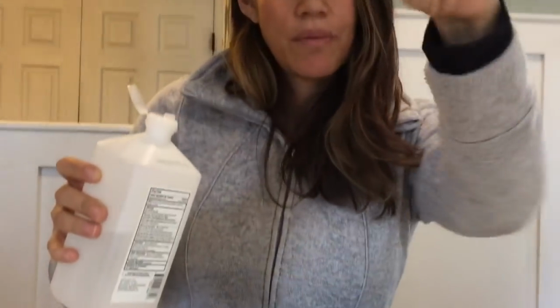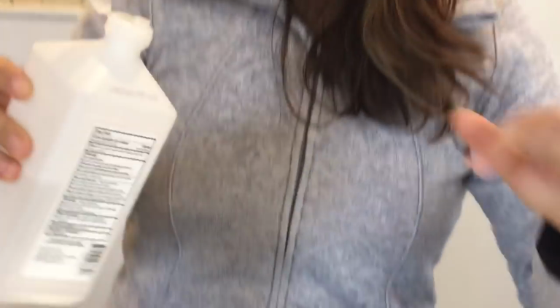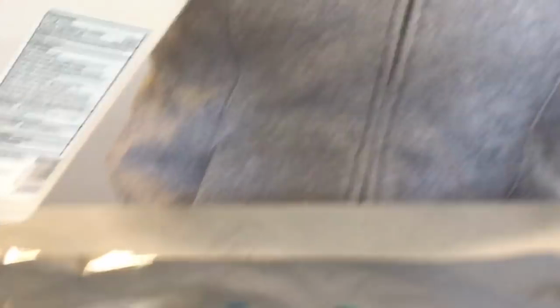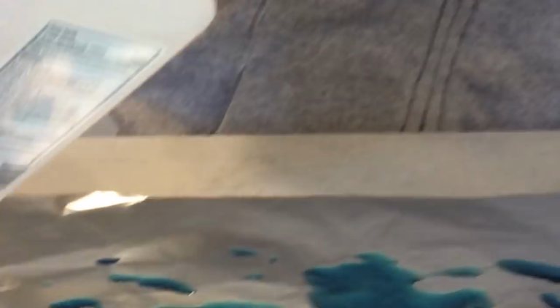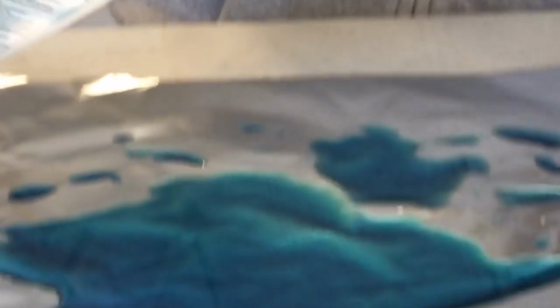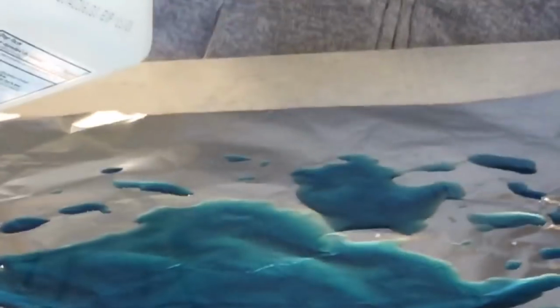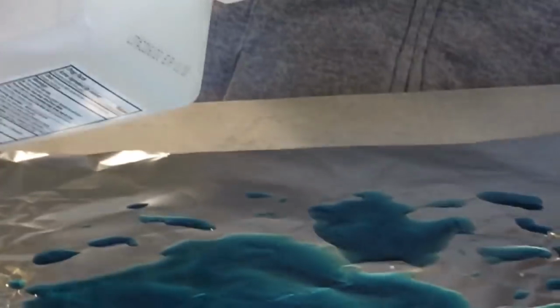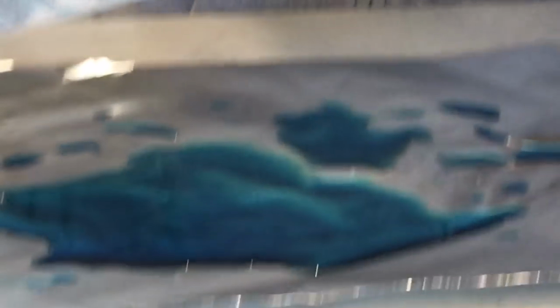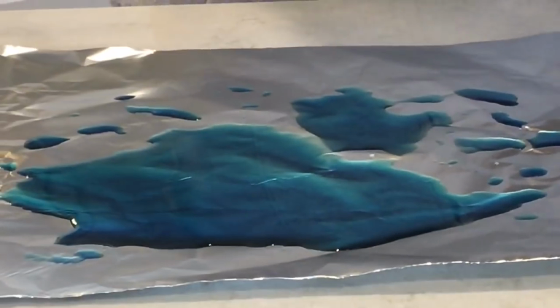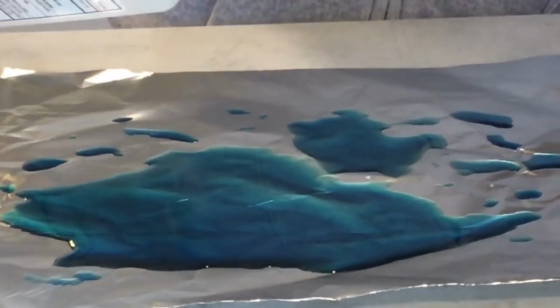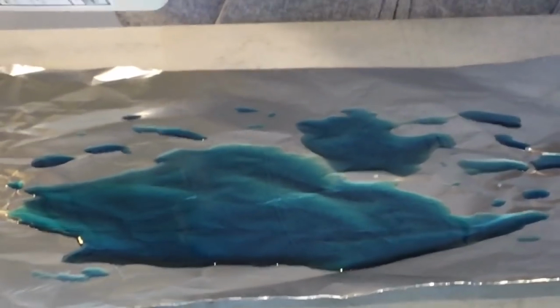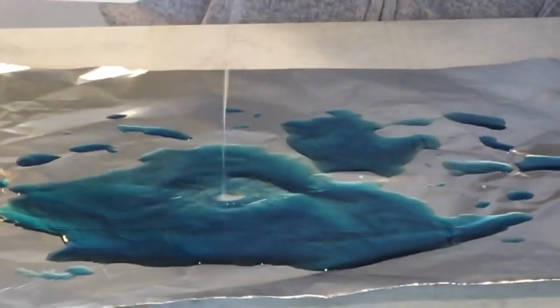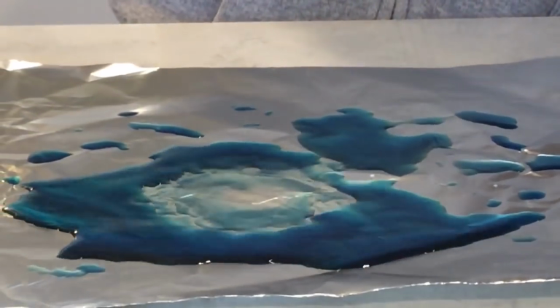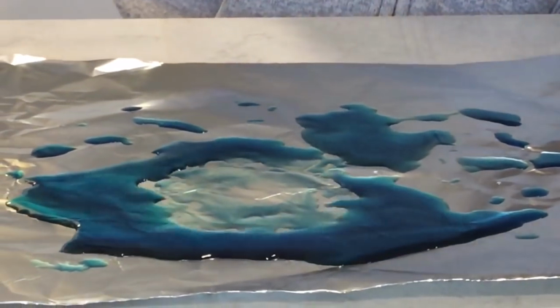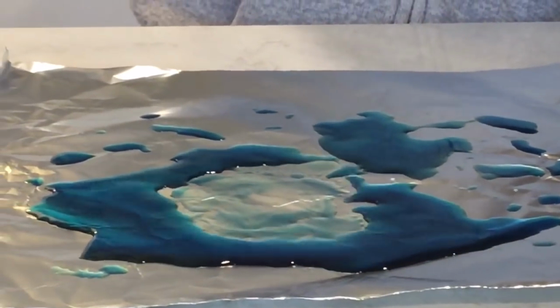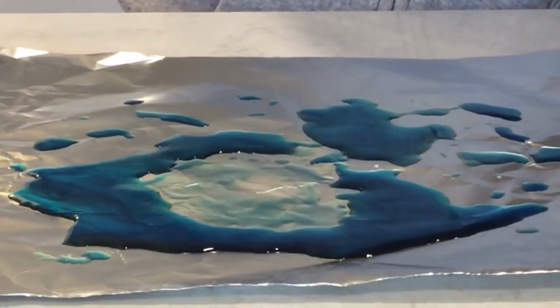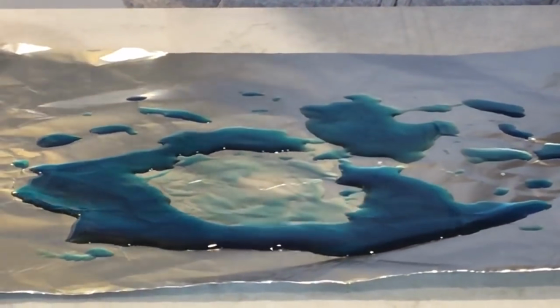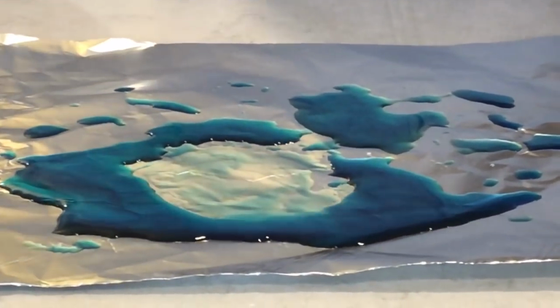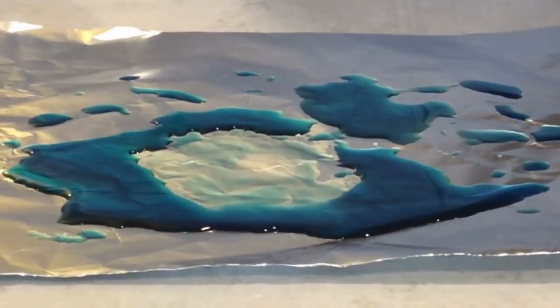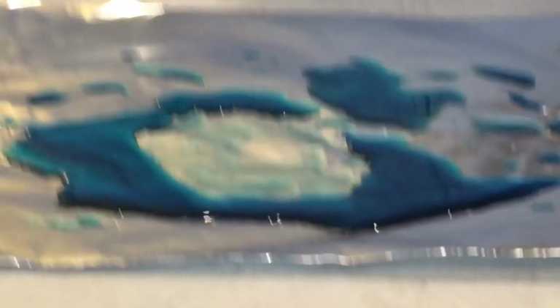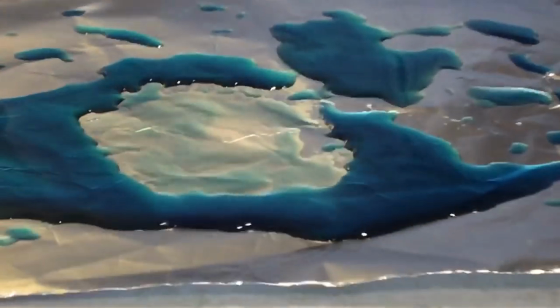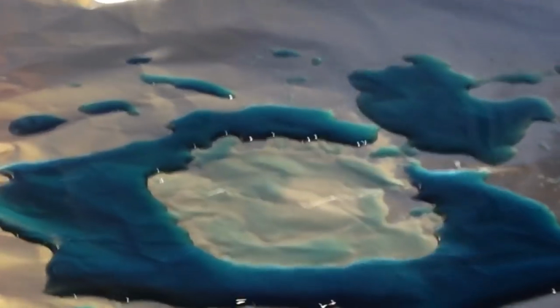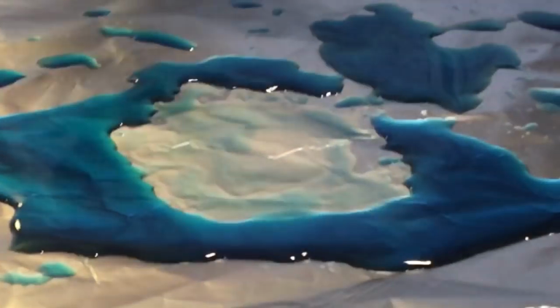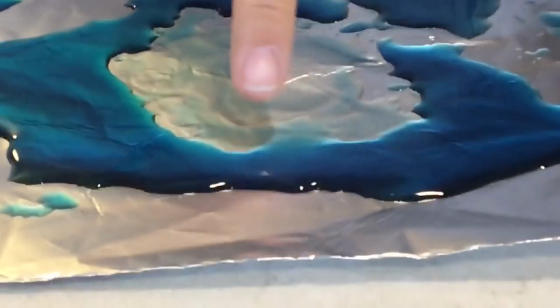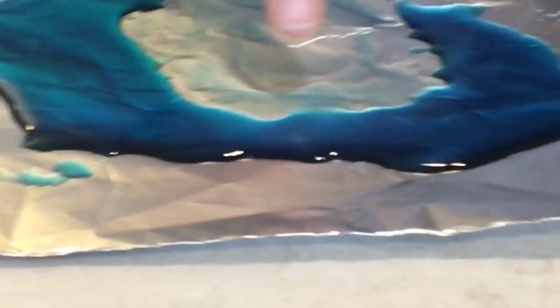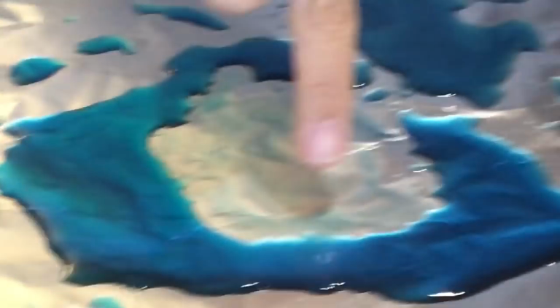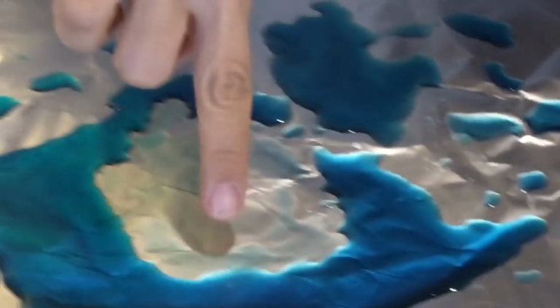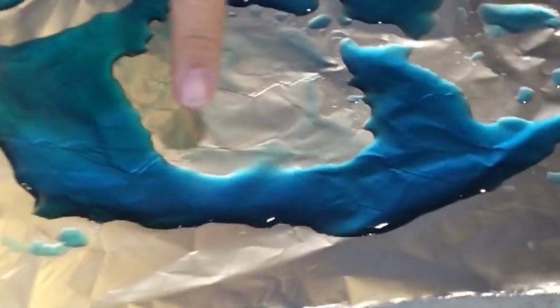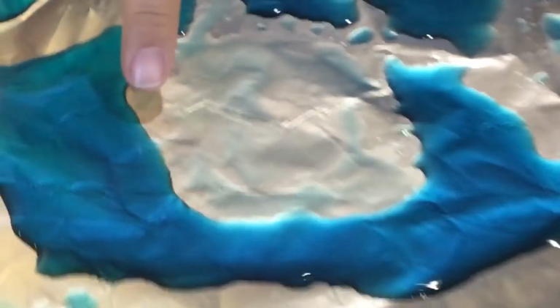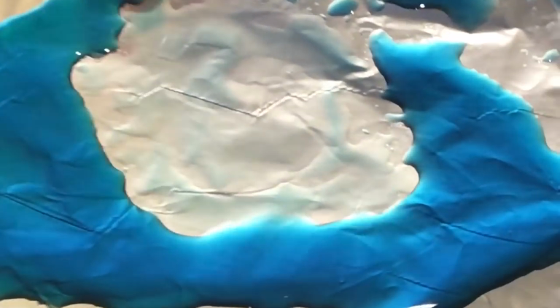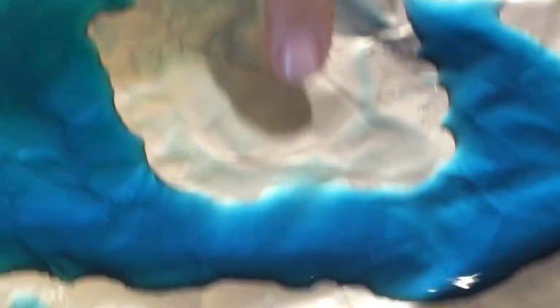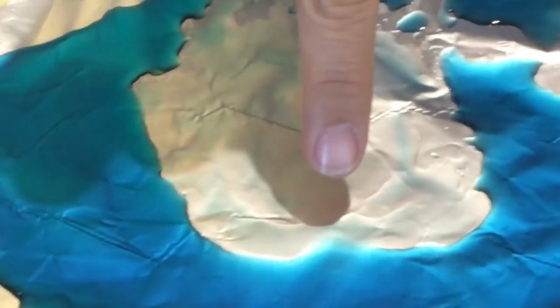You ready? Here we go — we're gonna drop it right in the middle. It's doing it! See that? See how it's pulsating right there? That's pretty cool.